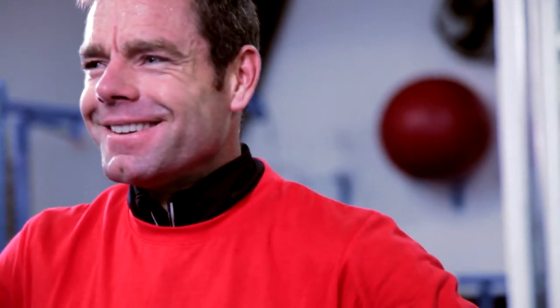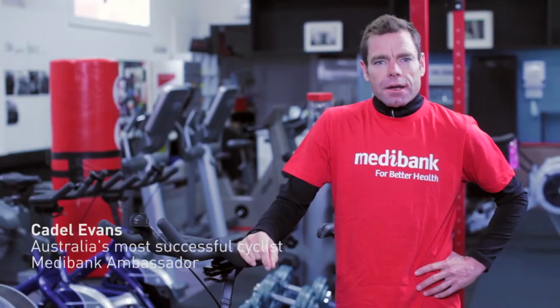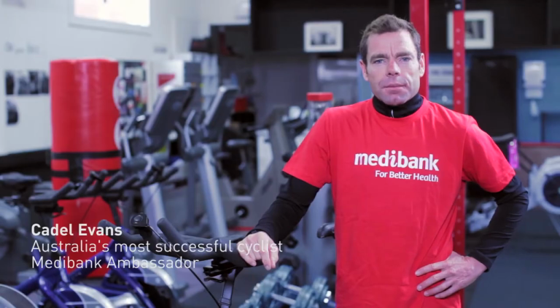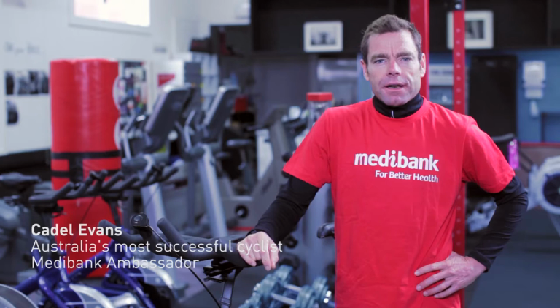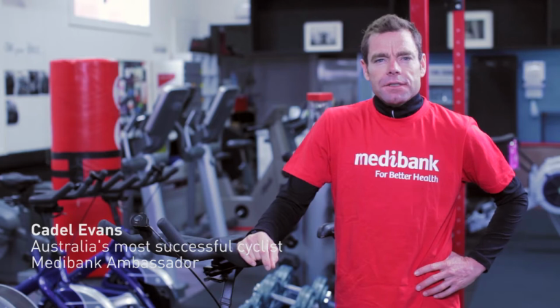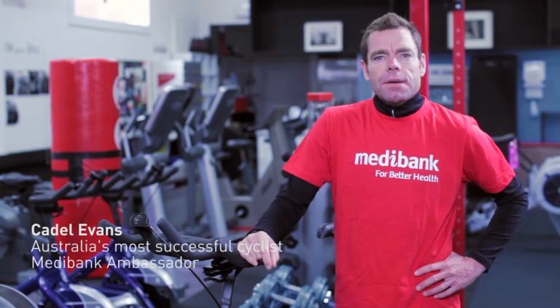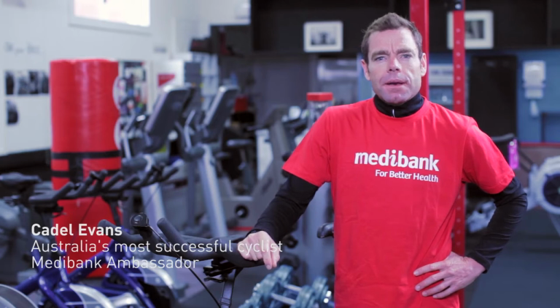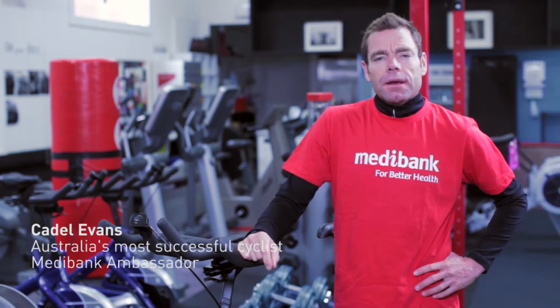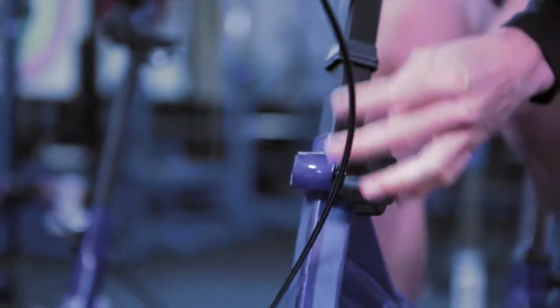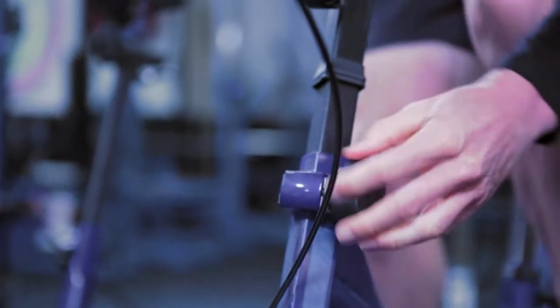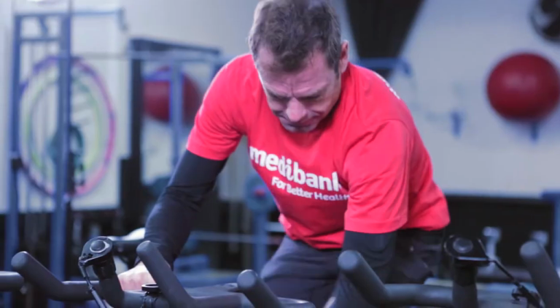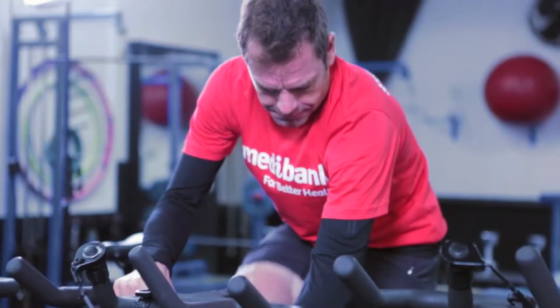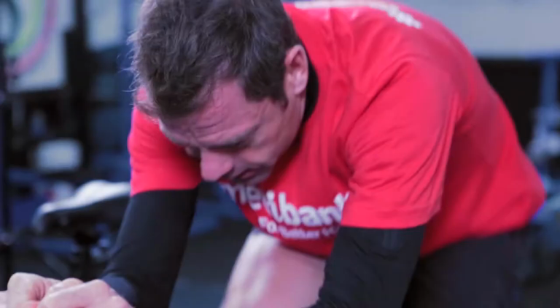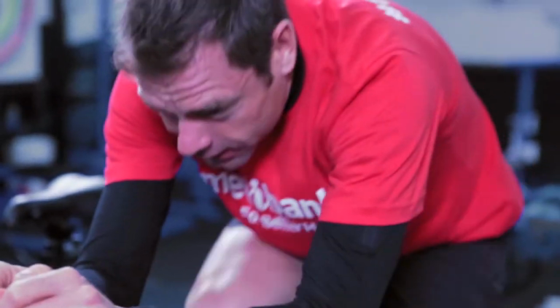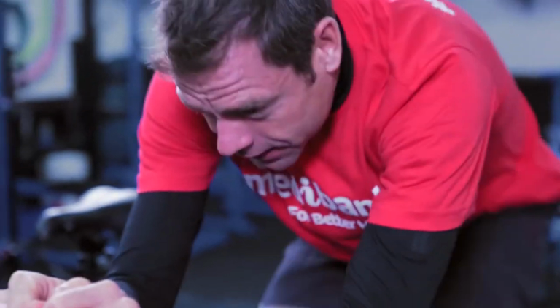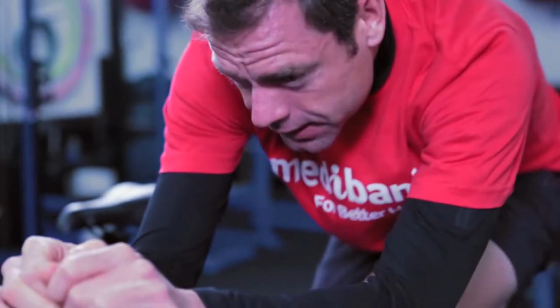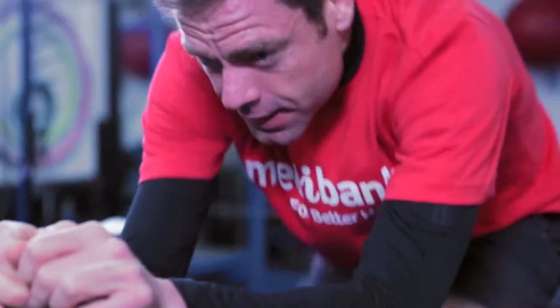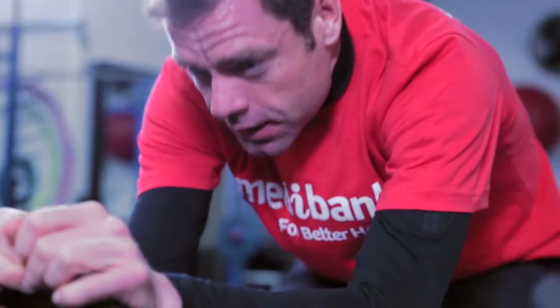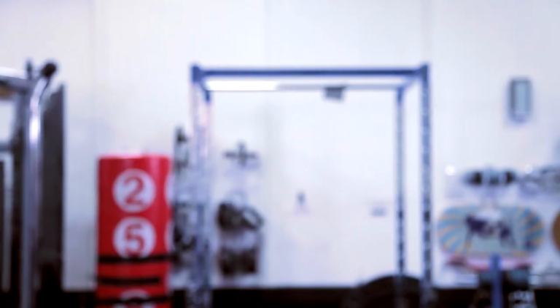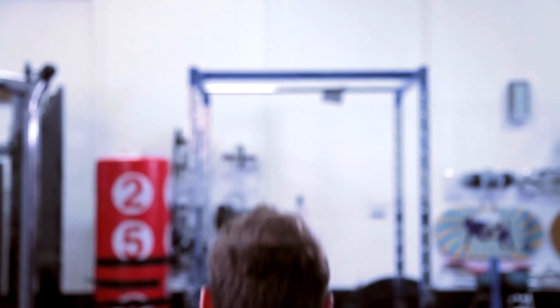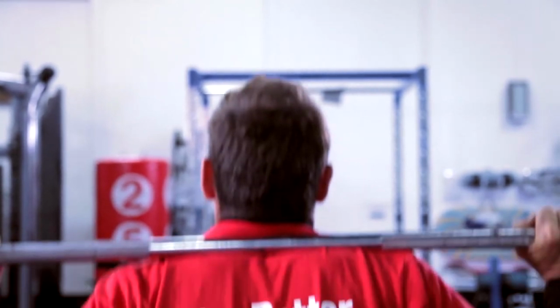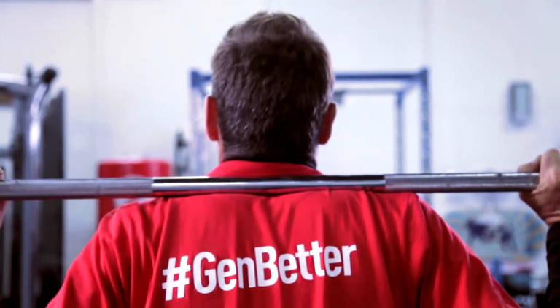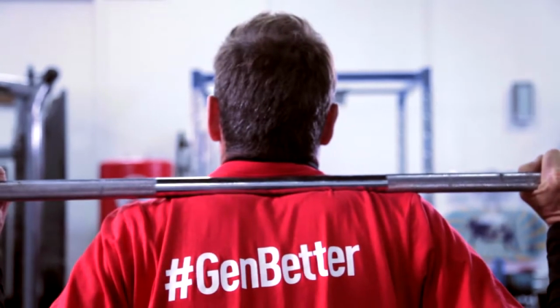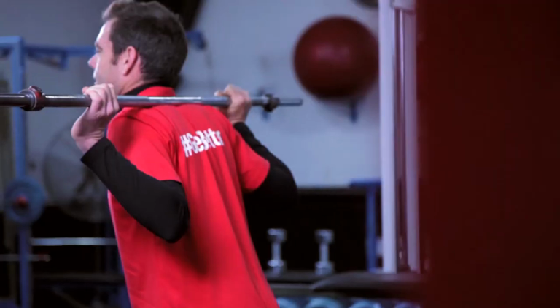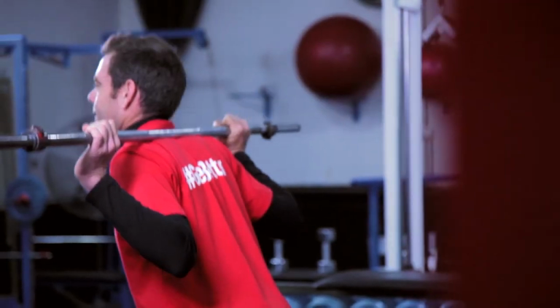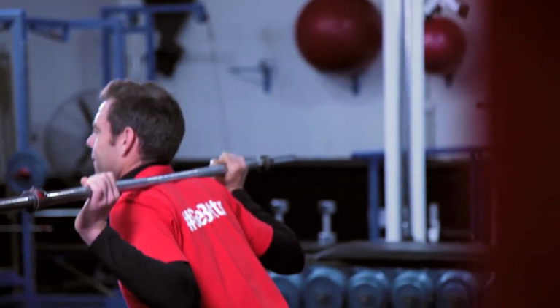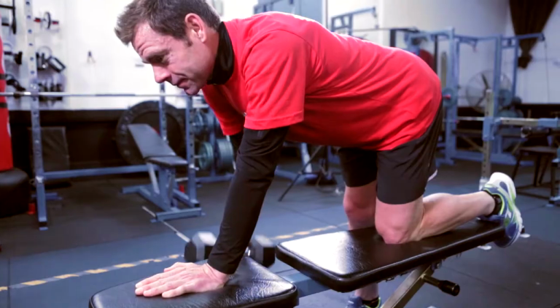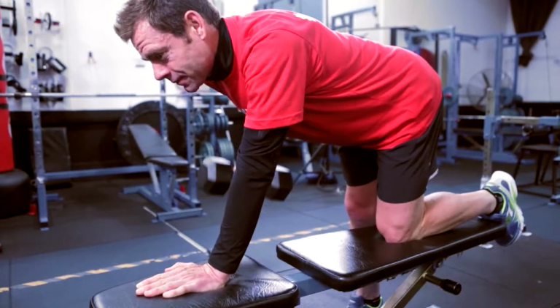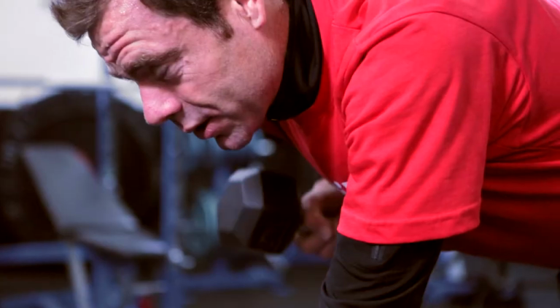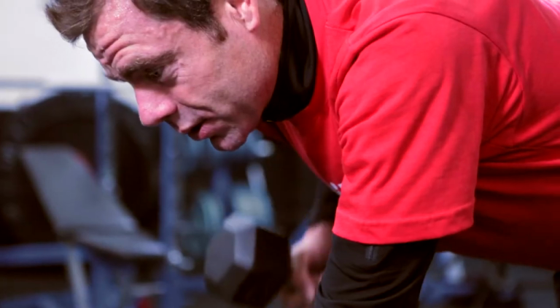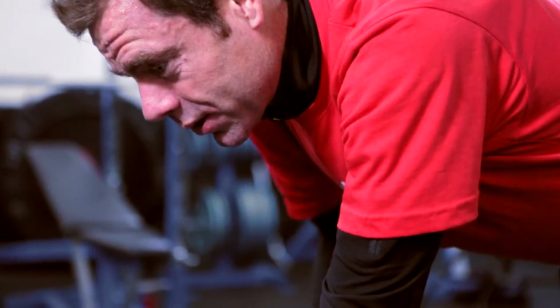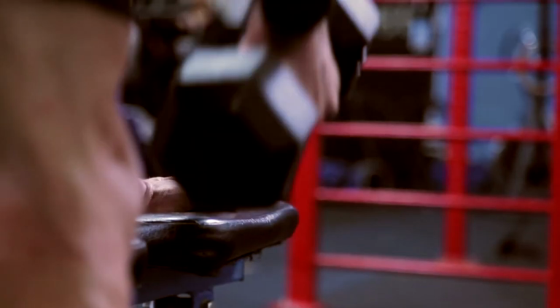Hi, I'm Cadel Evans. Medibank and I have worked with a number of trainers to bring you the Gym Better Bike Training Guide, a series of workouts designed to improve people's fitness on and off the bike.